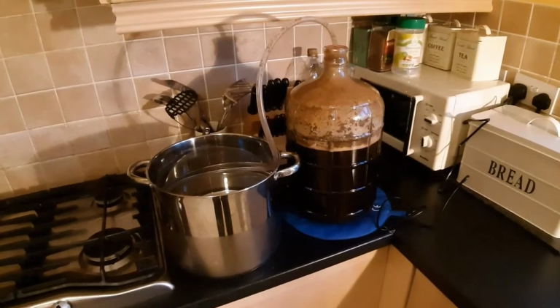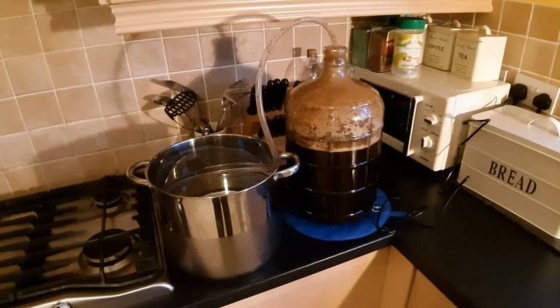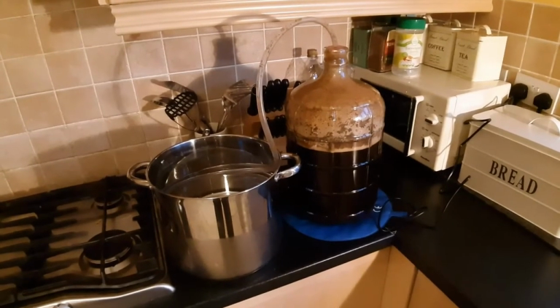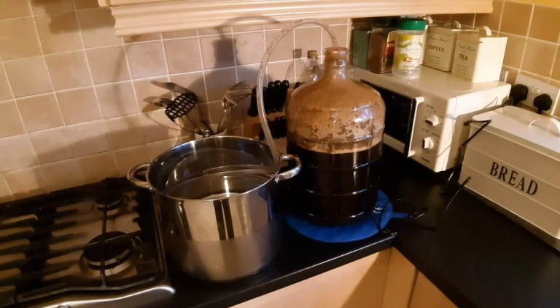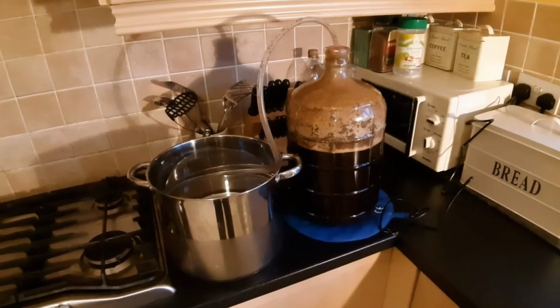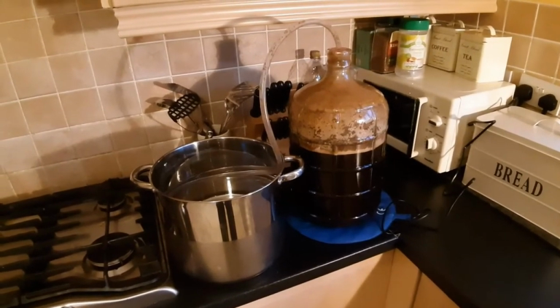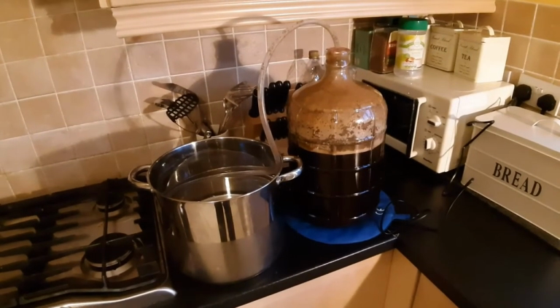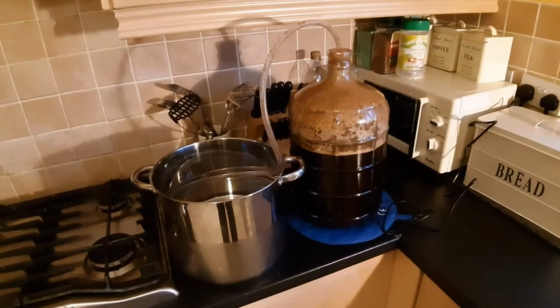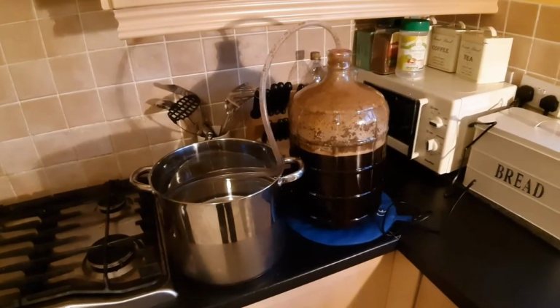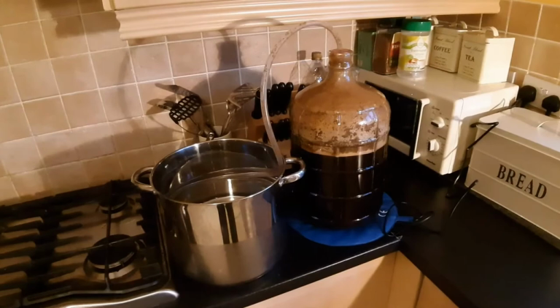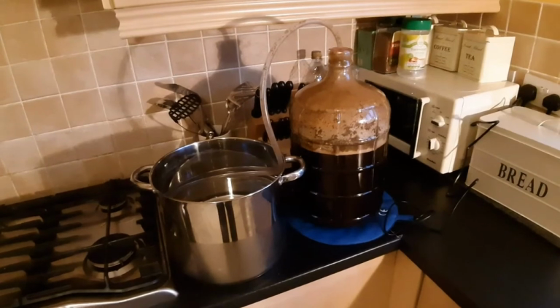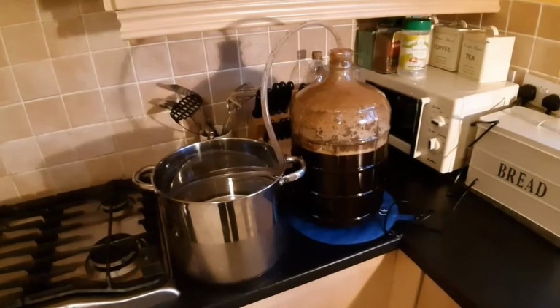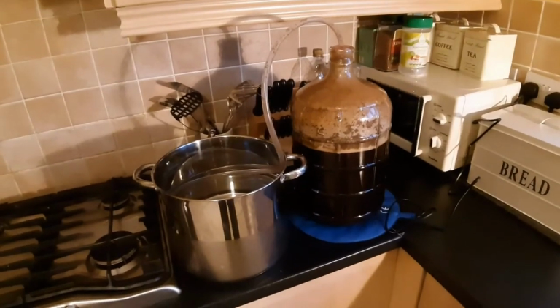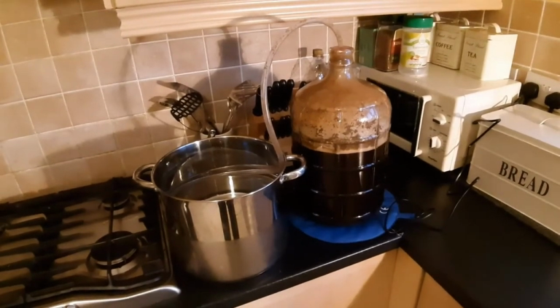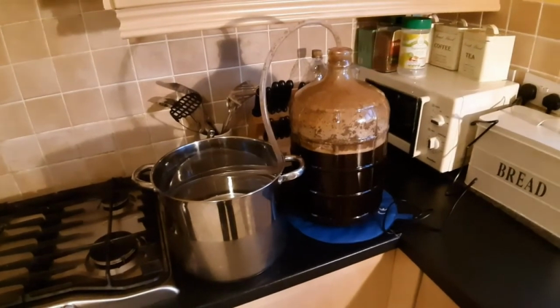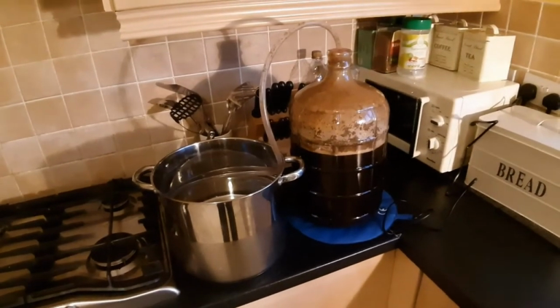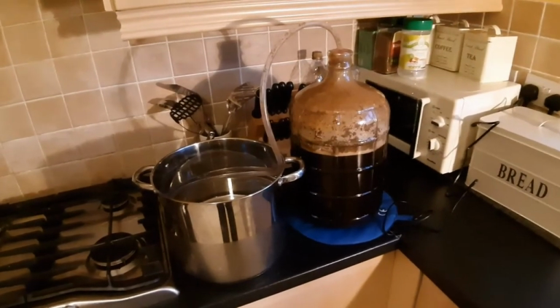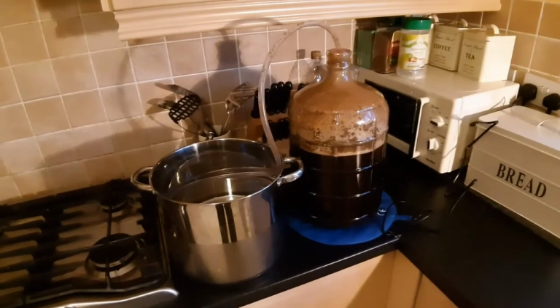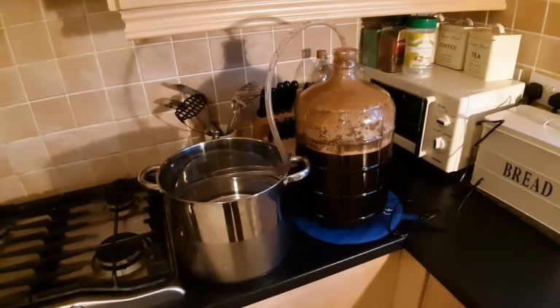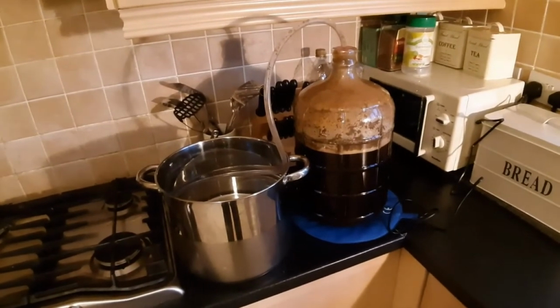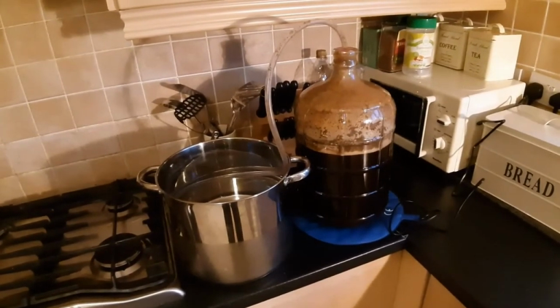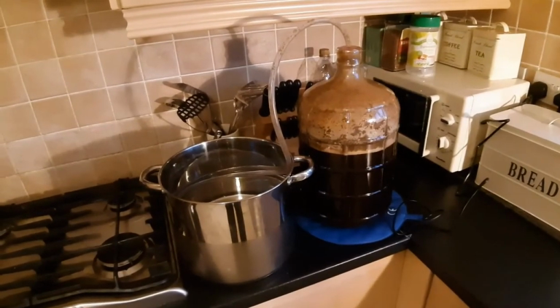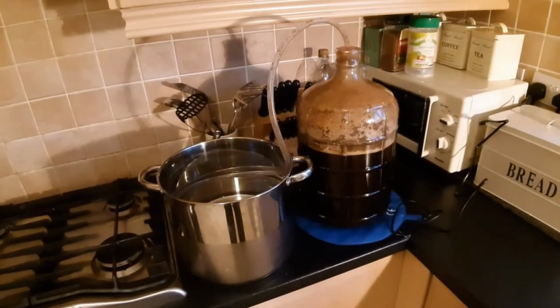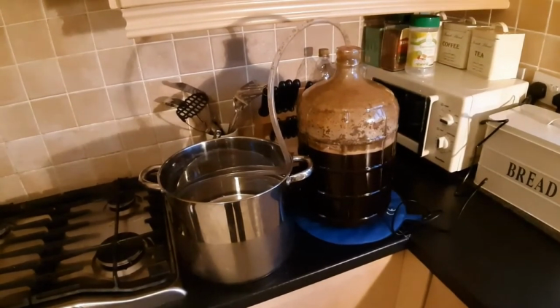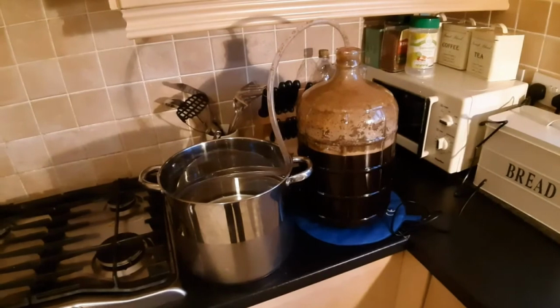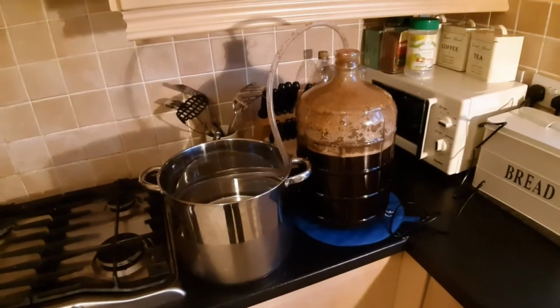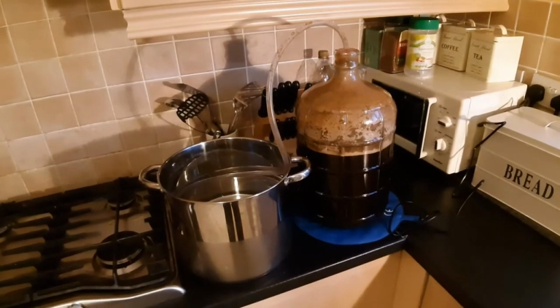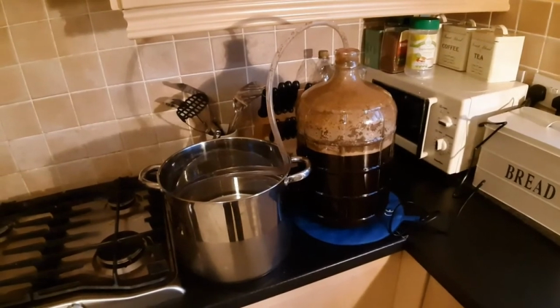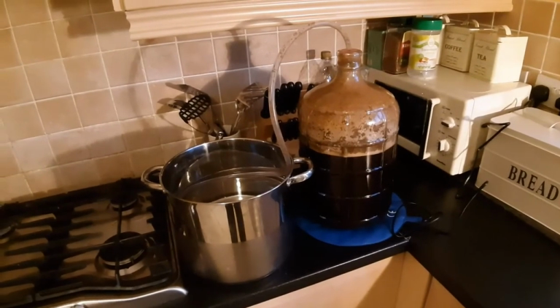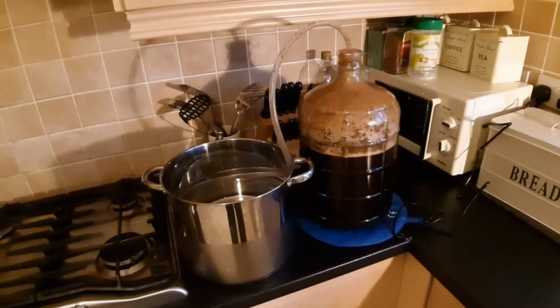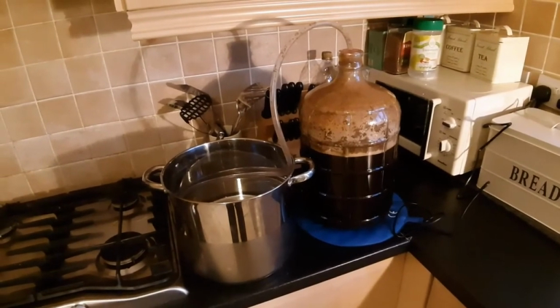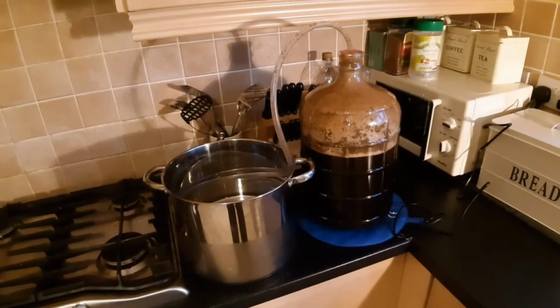What's a blow-off? The blow-off is when the fermentation is so vigorous that it pushes through the airlock. The airlock I had was one of the simple, cheap S-shaped airlocks.